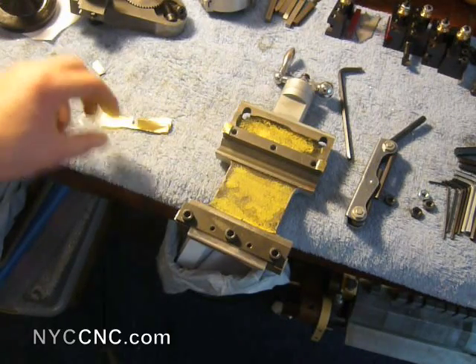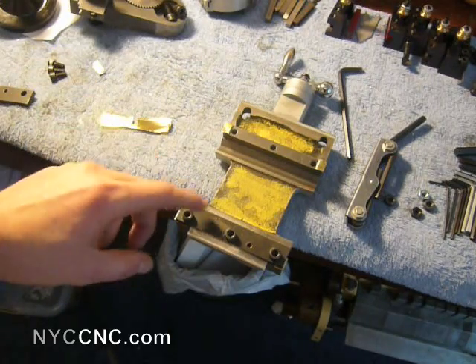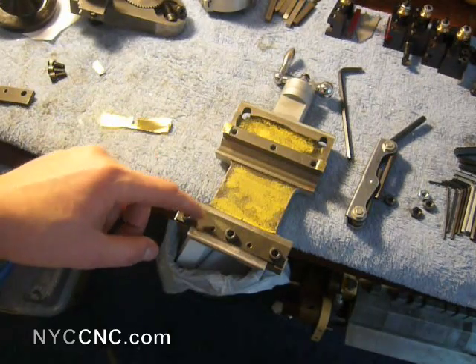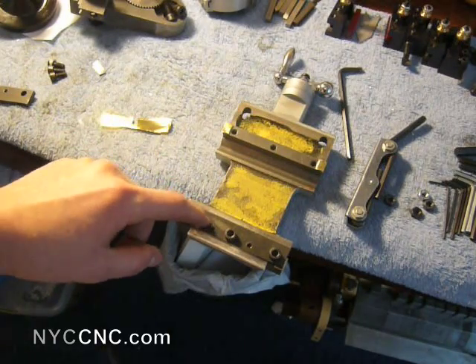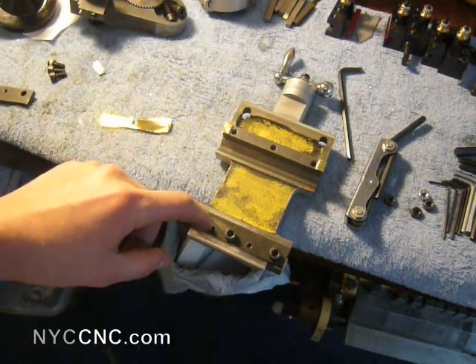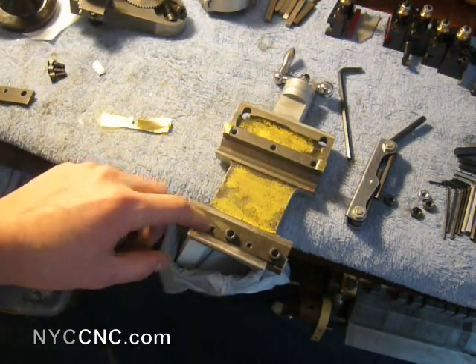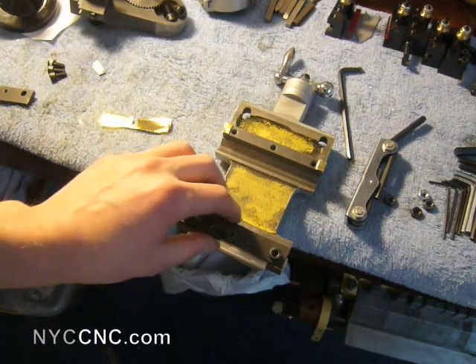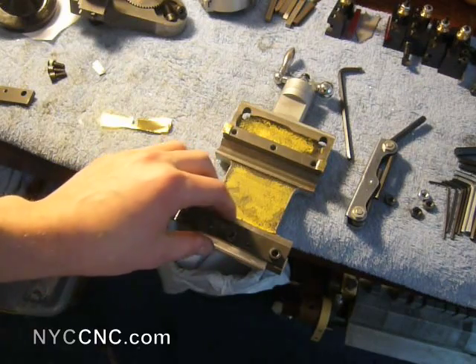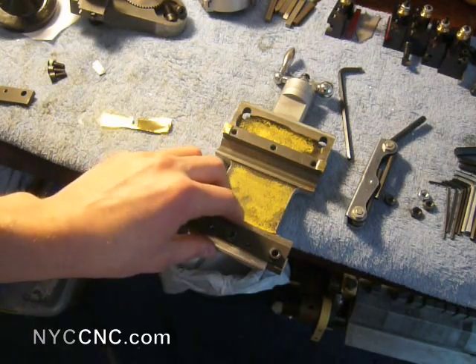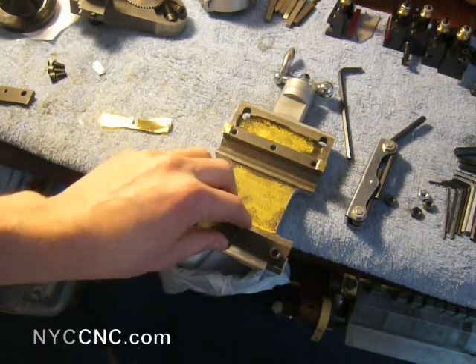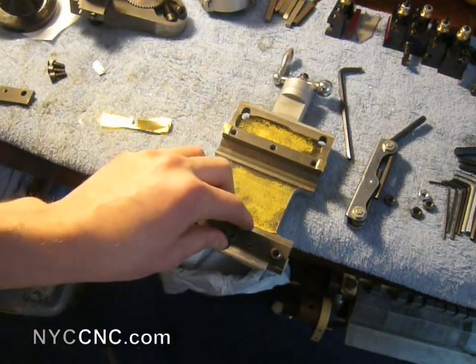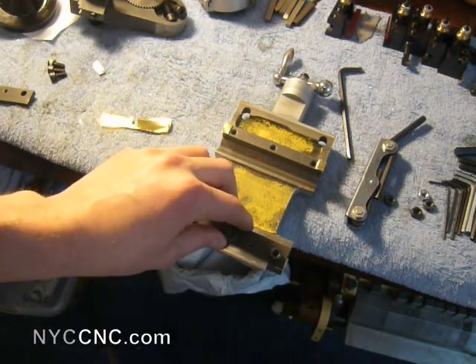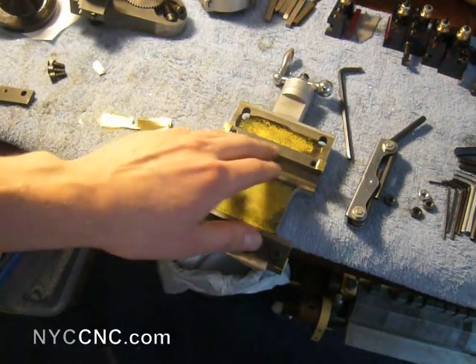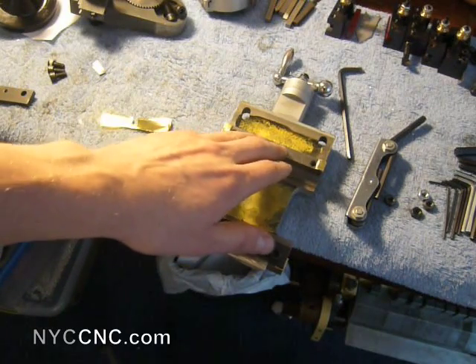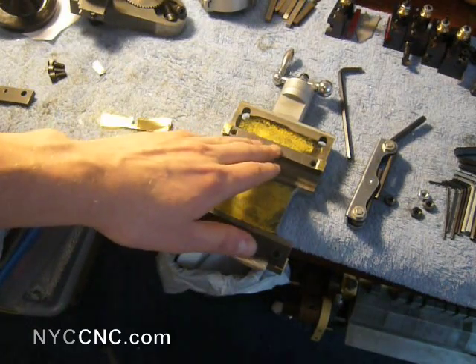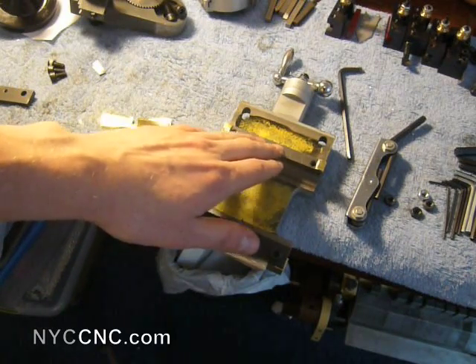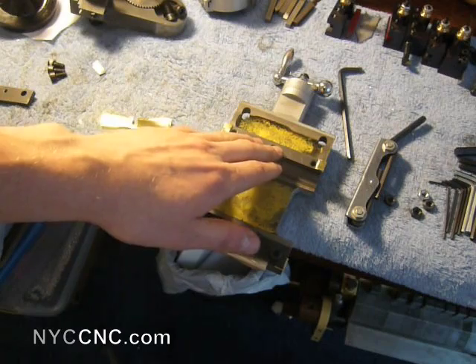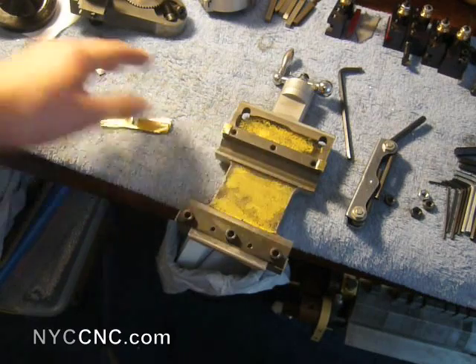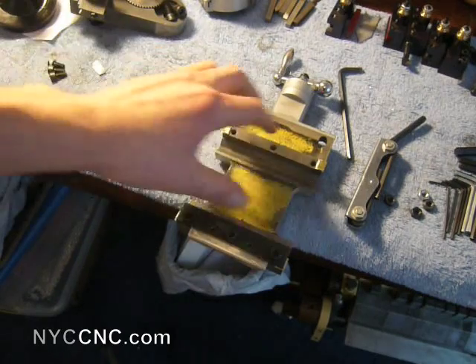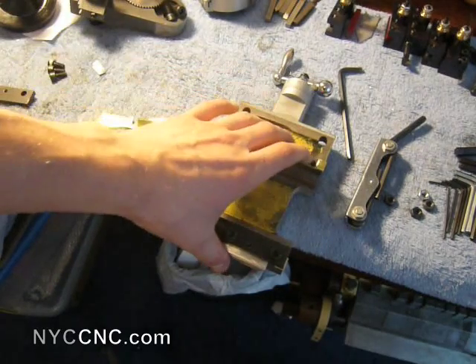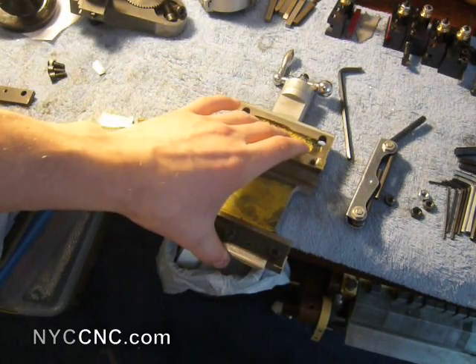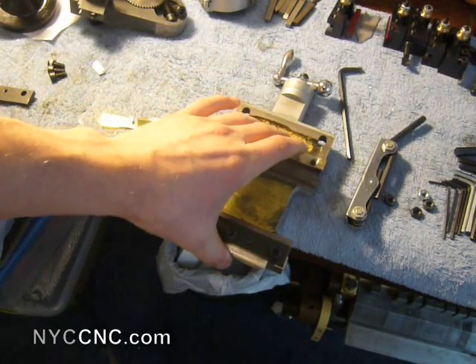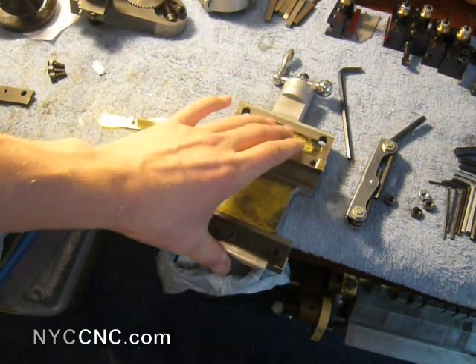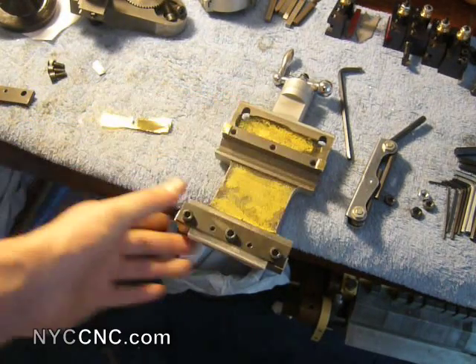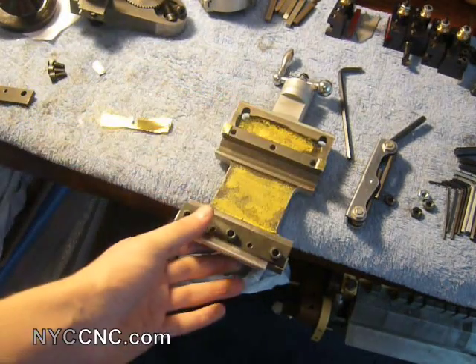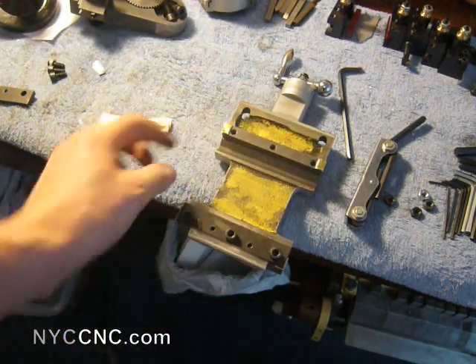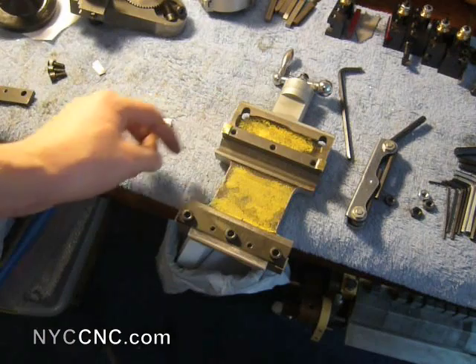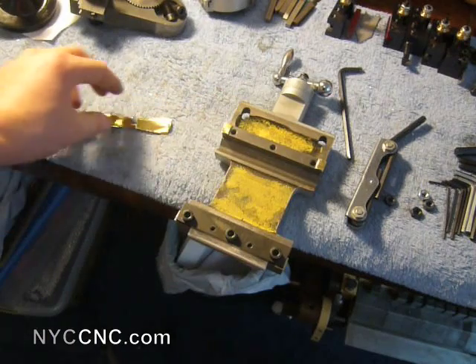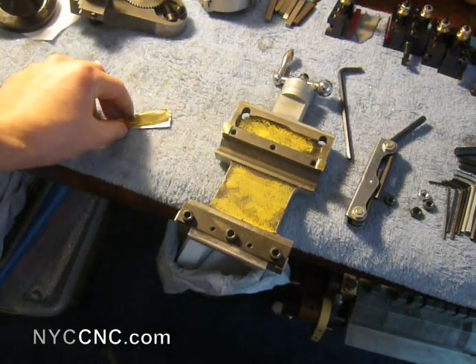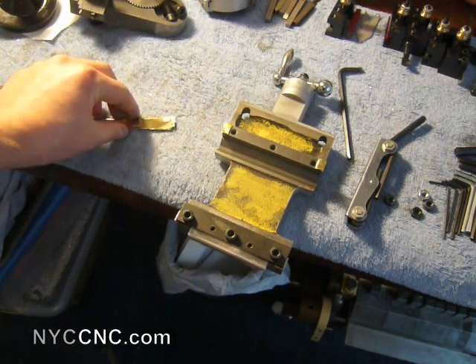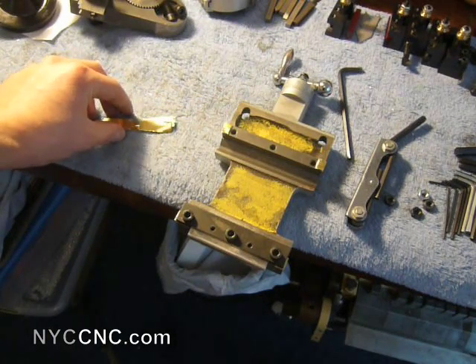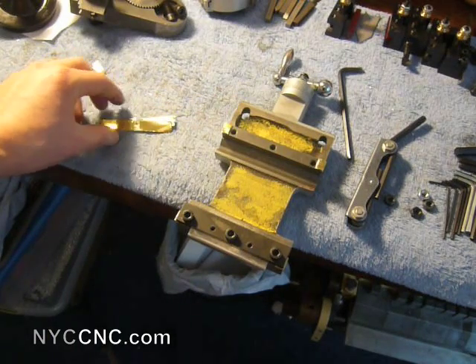I shimmed the back one and slid it on, and I've got a pretty good fit, so I'm going to go ahead and do the front gib. As you can see, I've torn down my whole cross slide. I've got the gibs laying on there, so I don't want to turn it over right now.